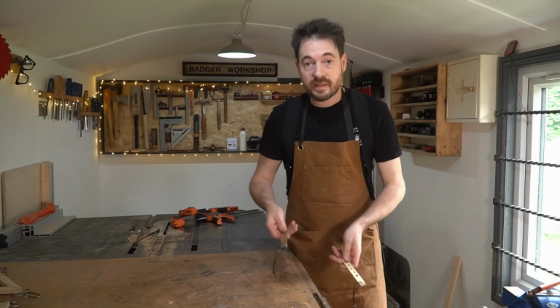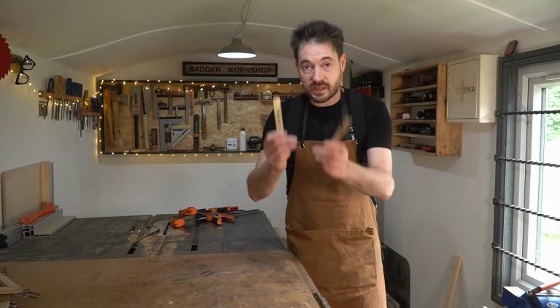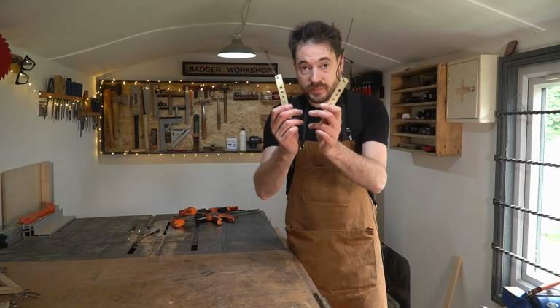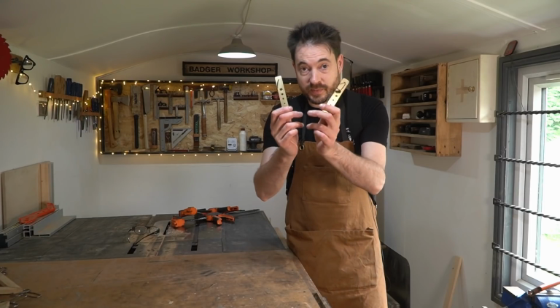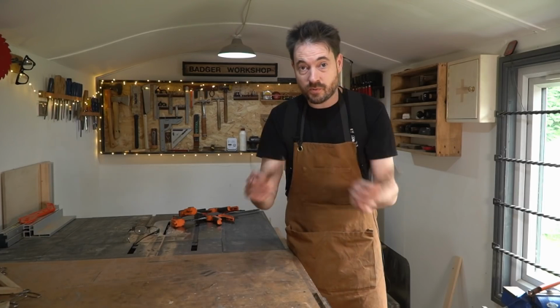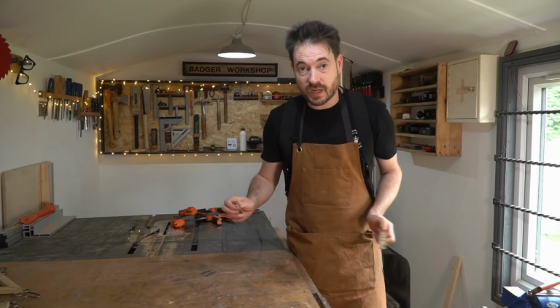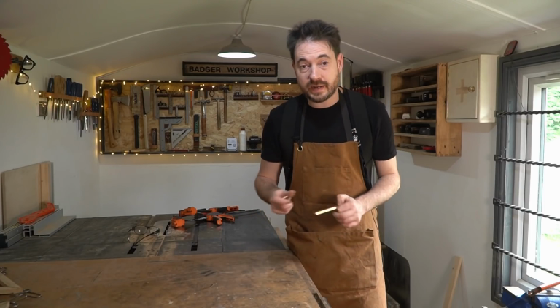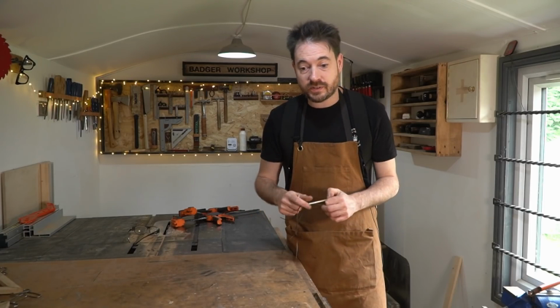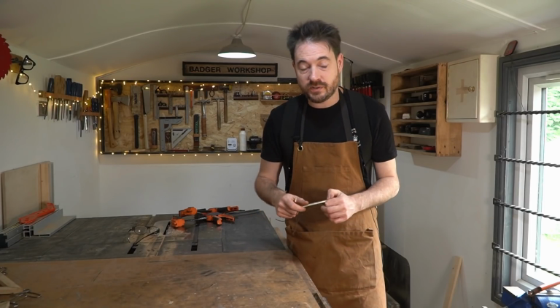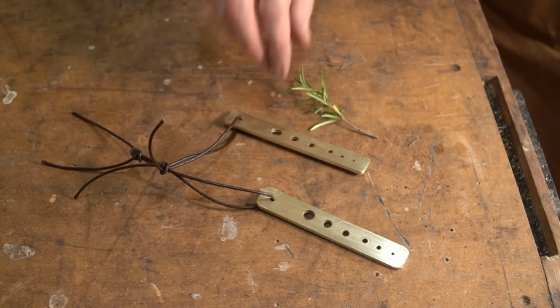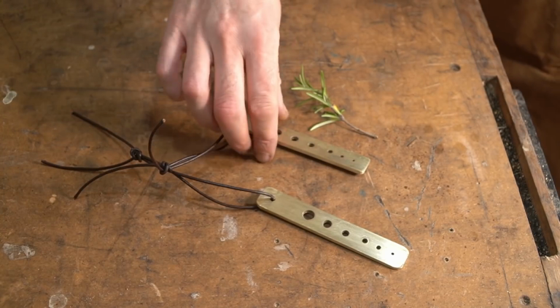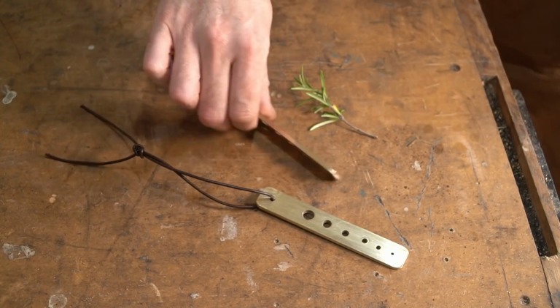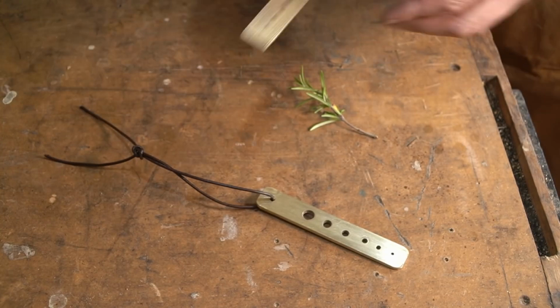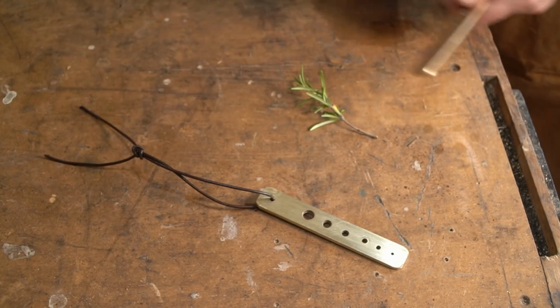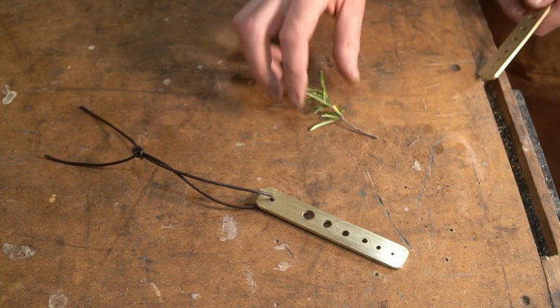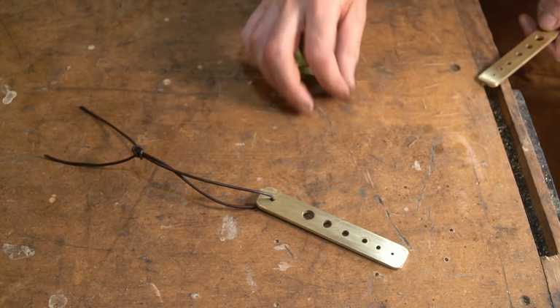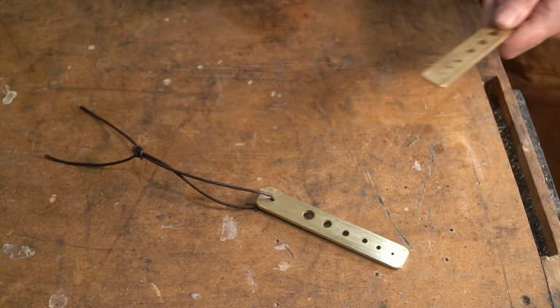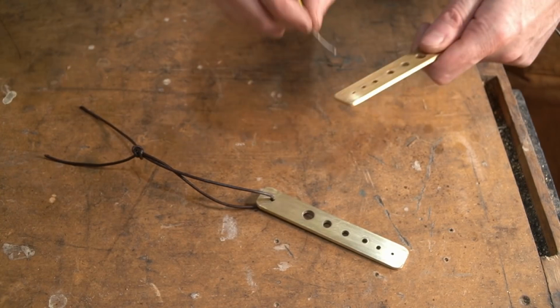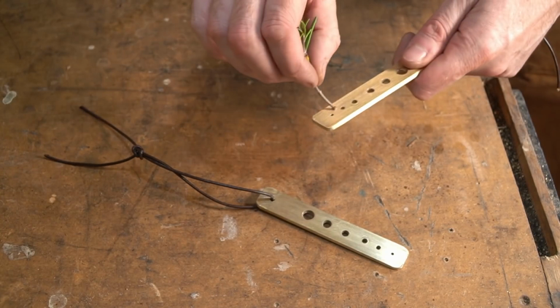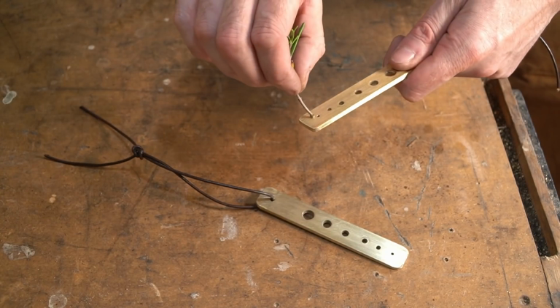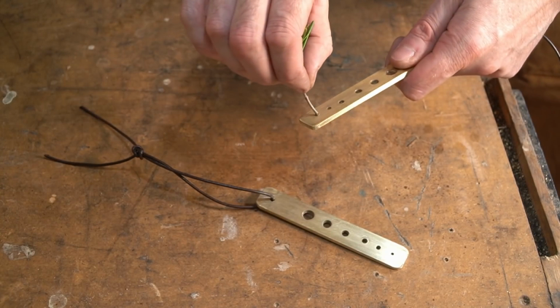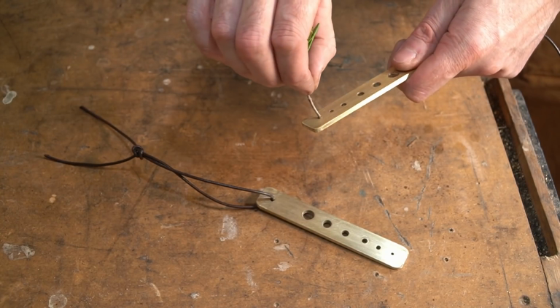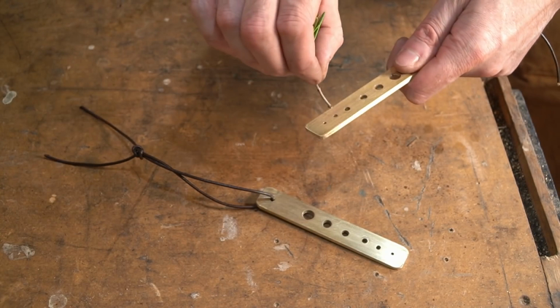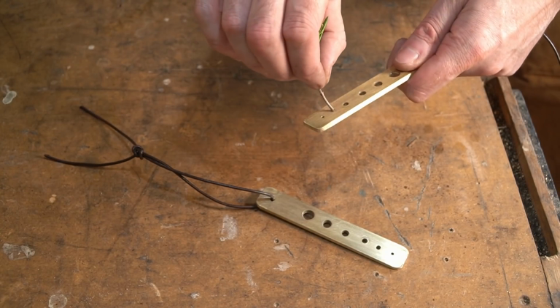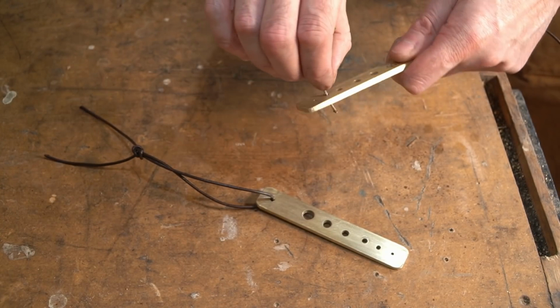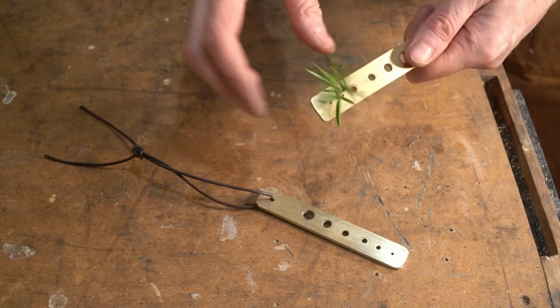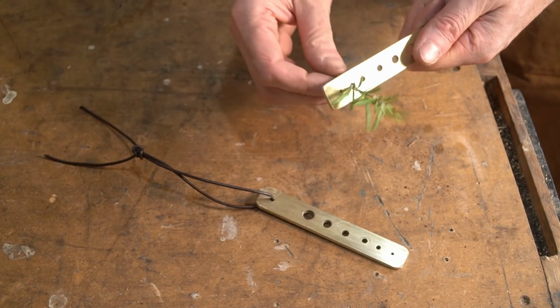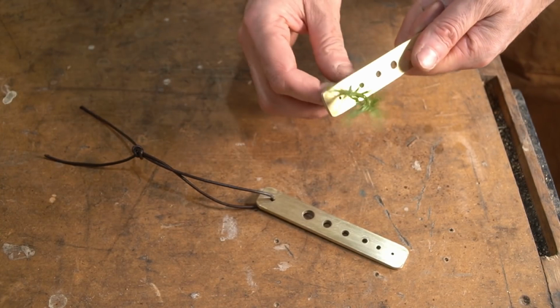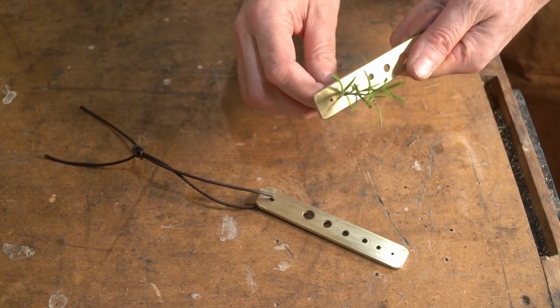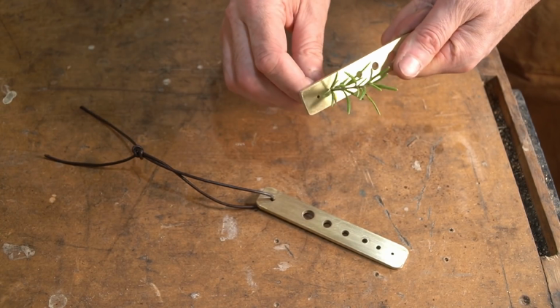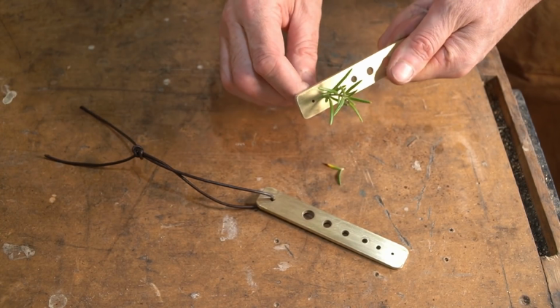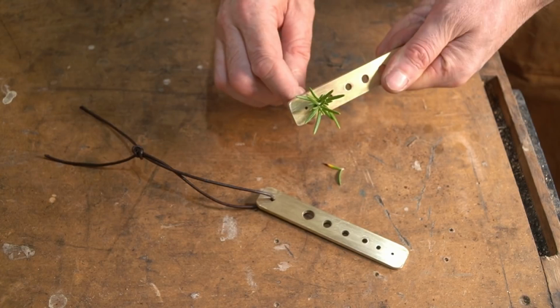That's the herb stripper all done. To use it you need to find the right size hole for the stalk of the herbs you've got, then just pull it through the hole and it strips the leaves off.